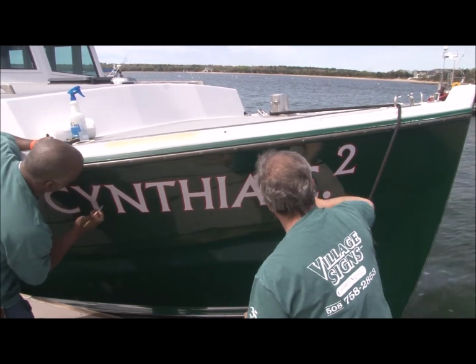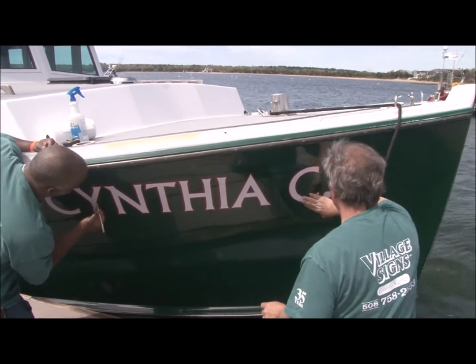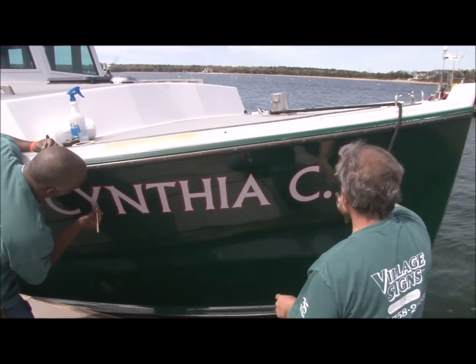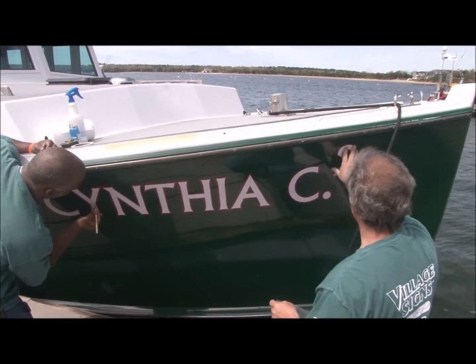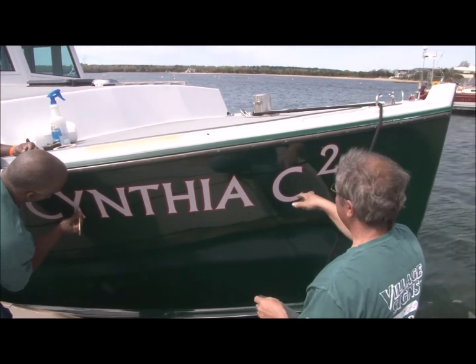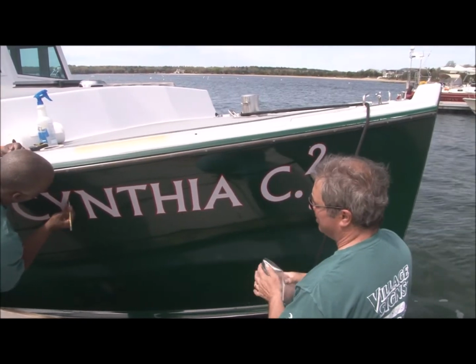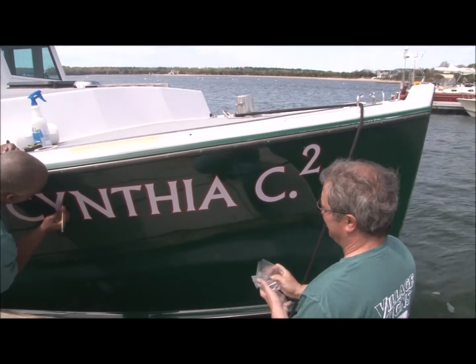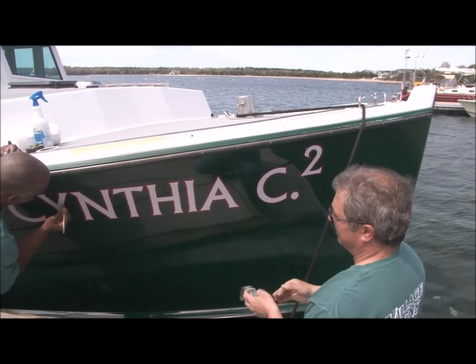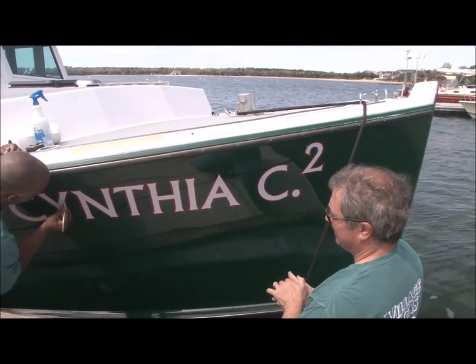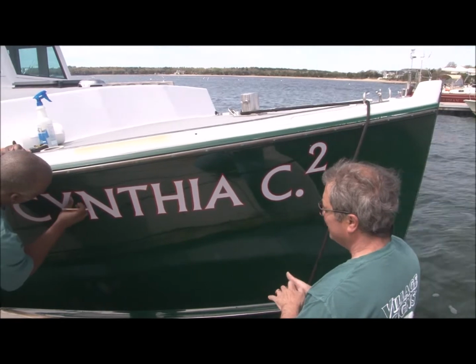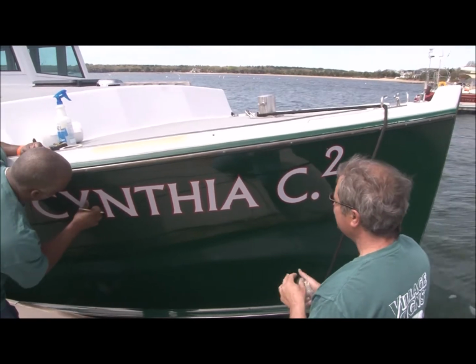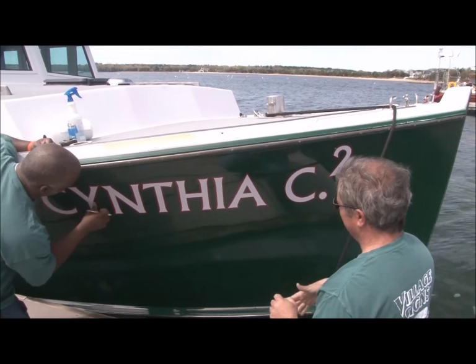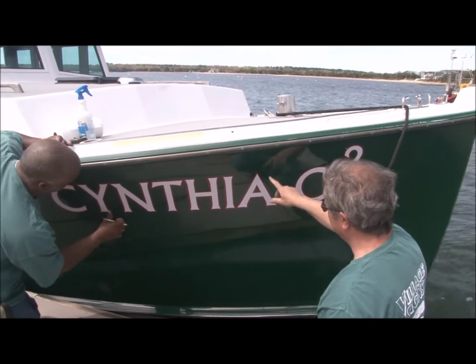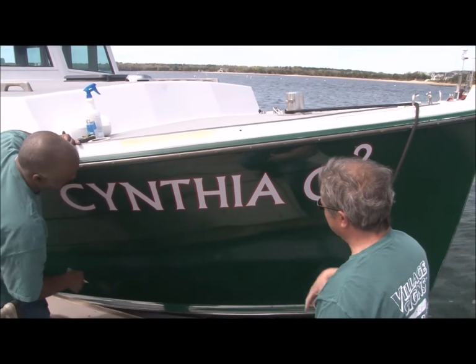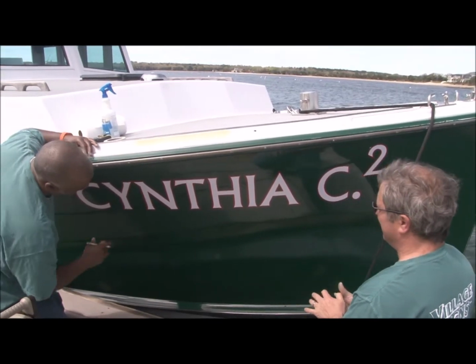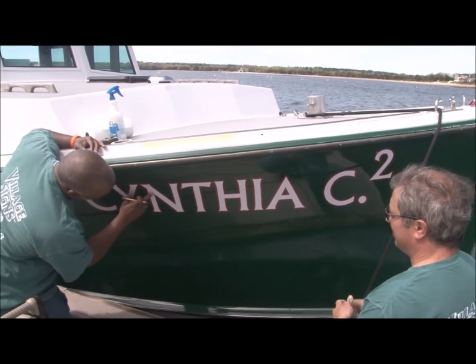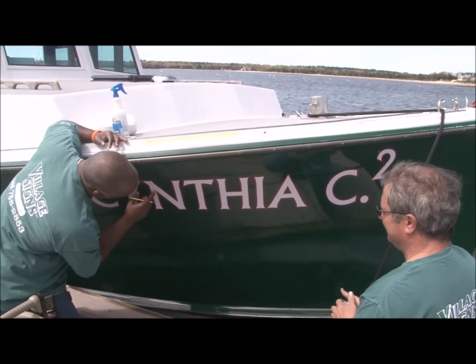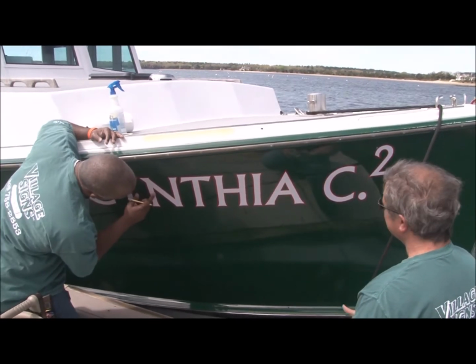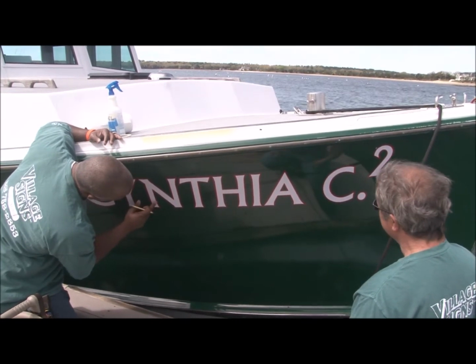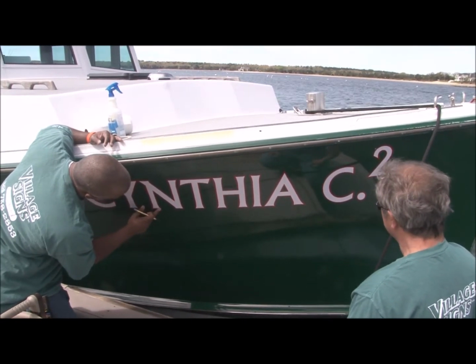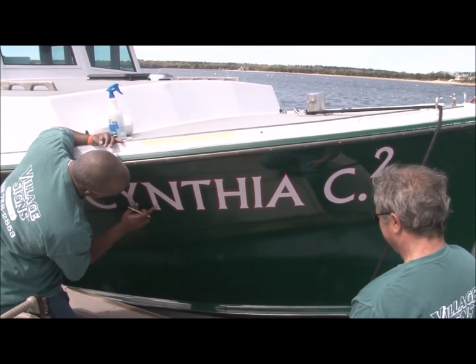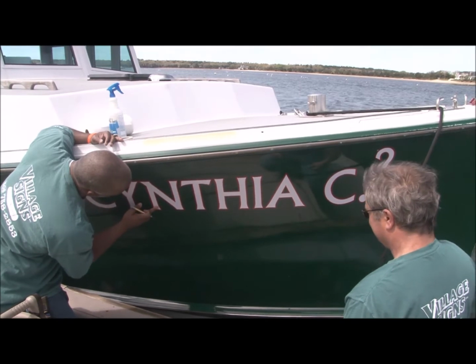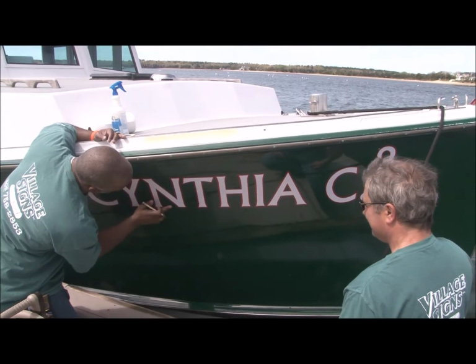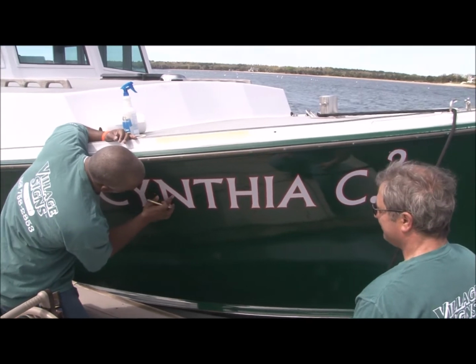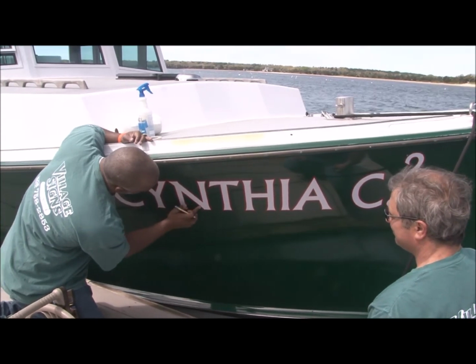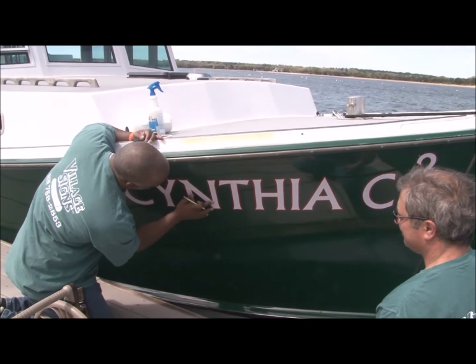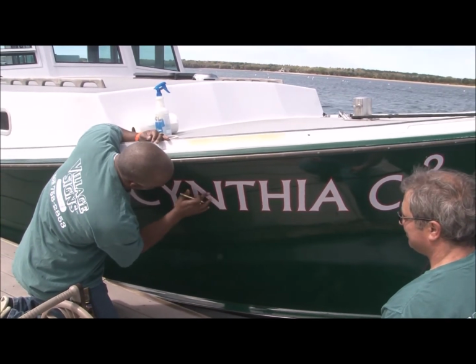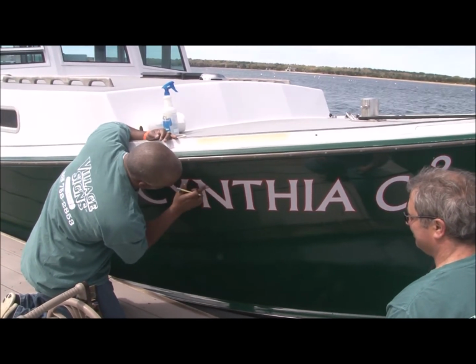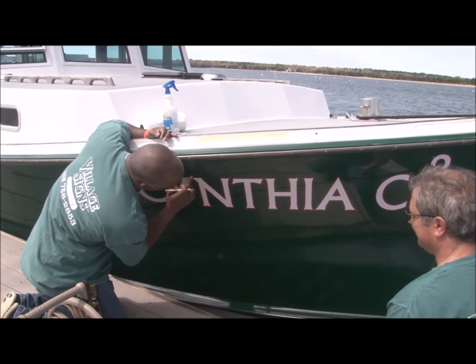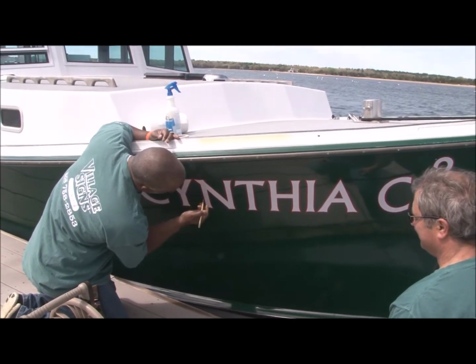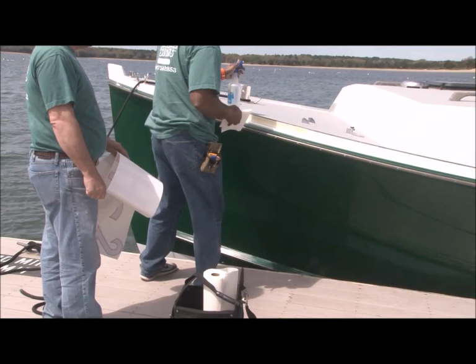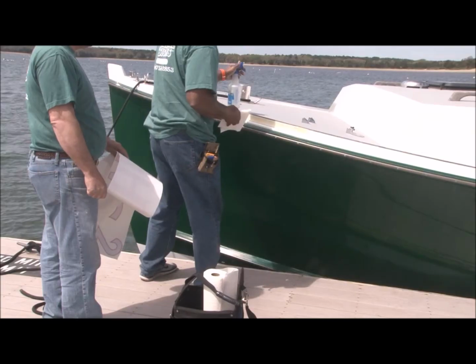That came out really nice — no bubbles or creases at all. This nice thick red outline pops it out on the green. This looks fantastic.